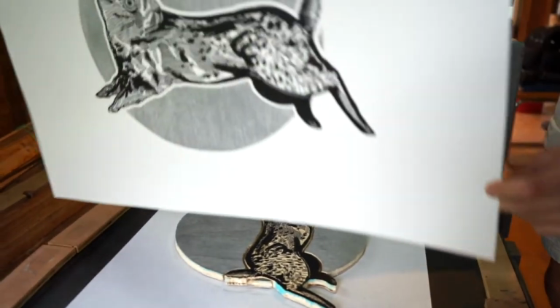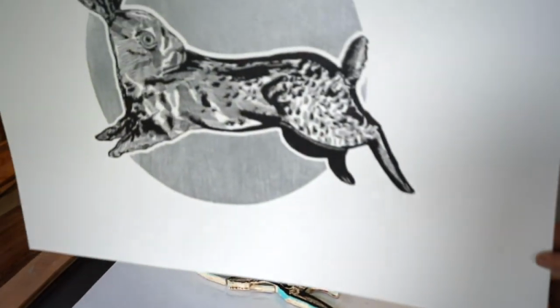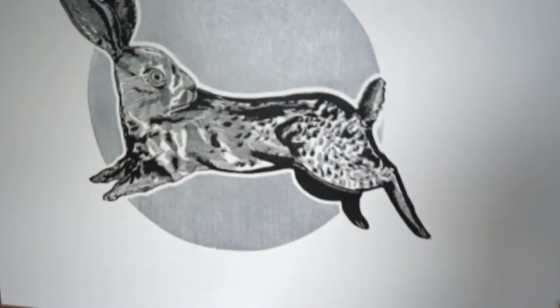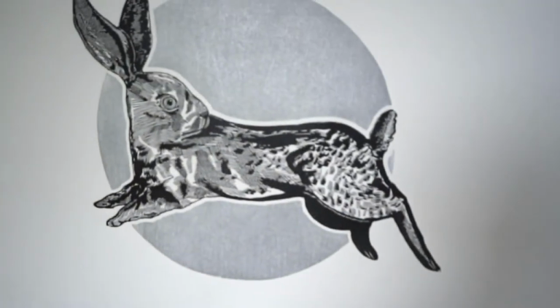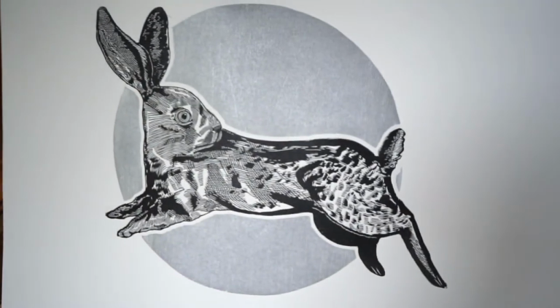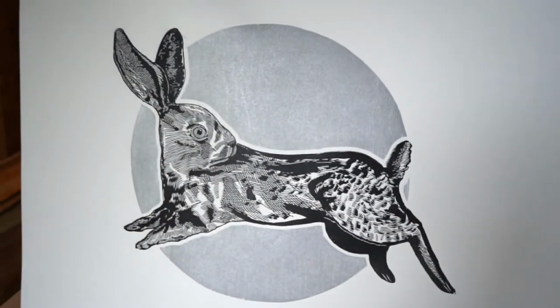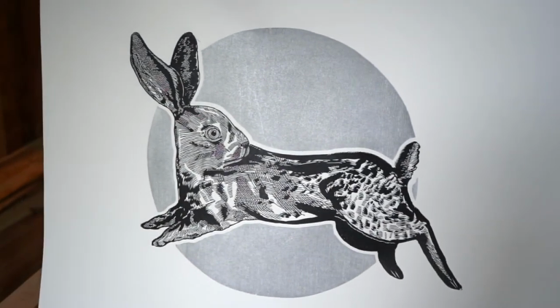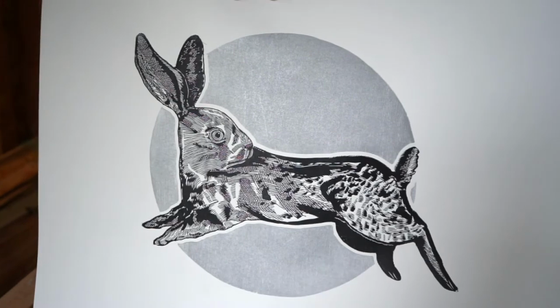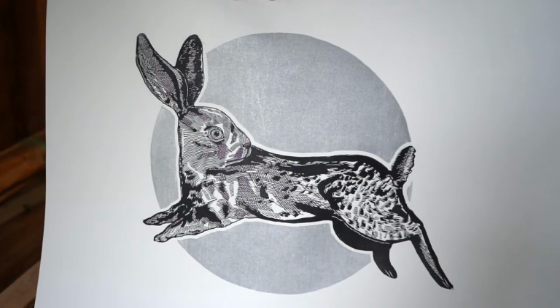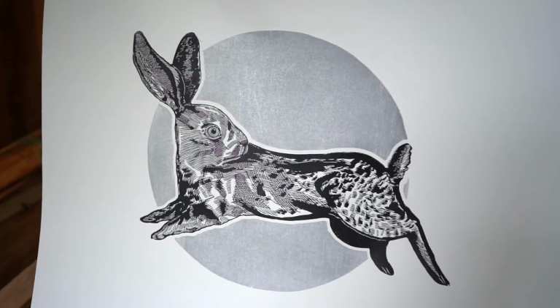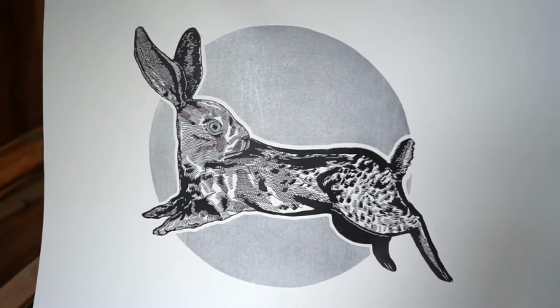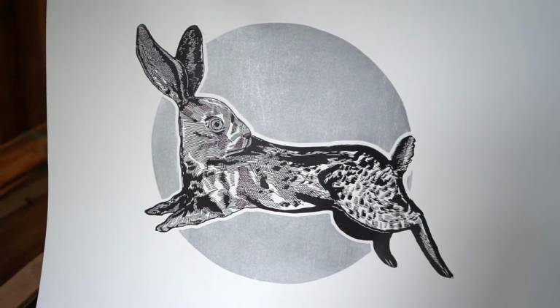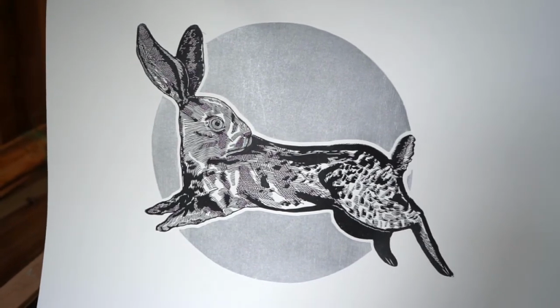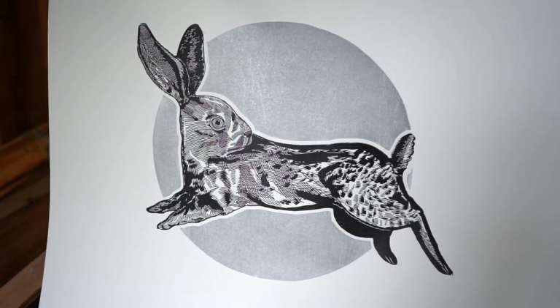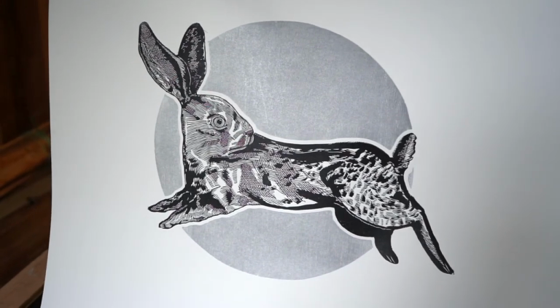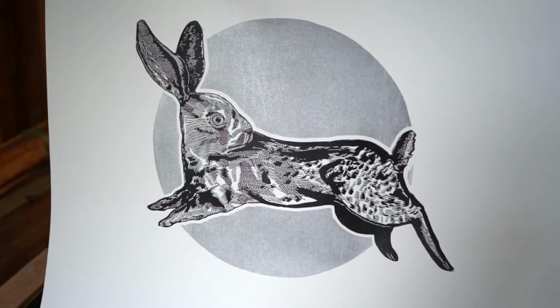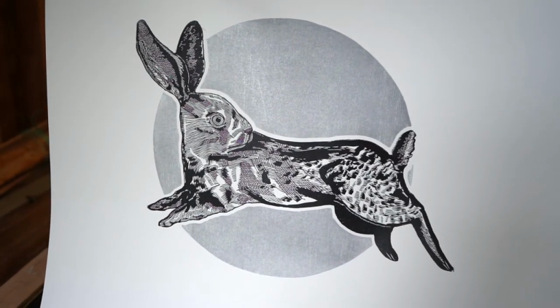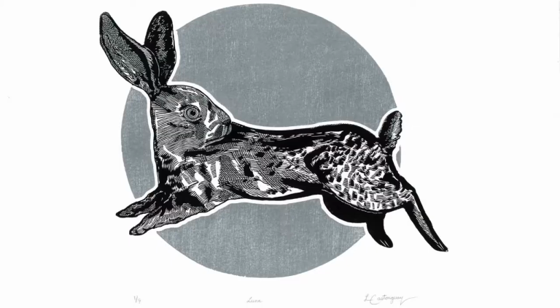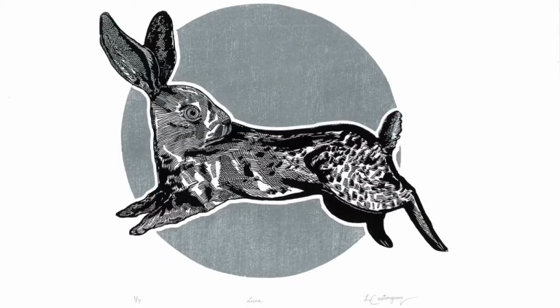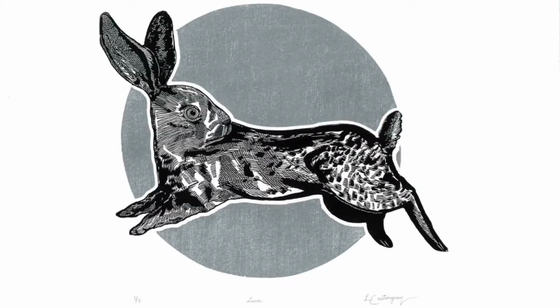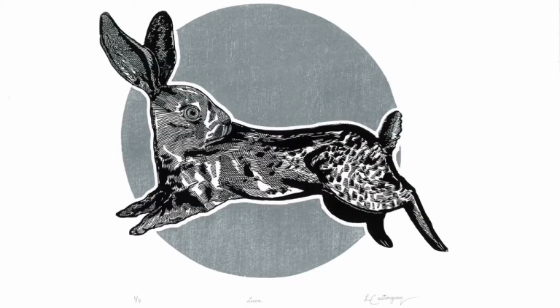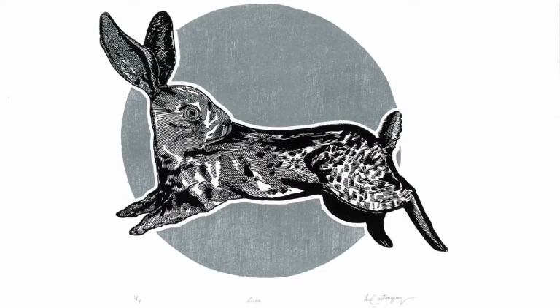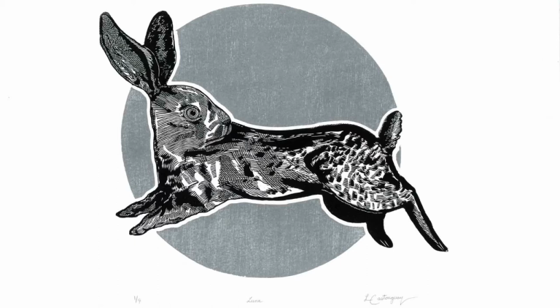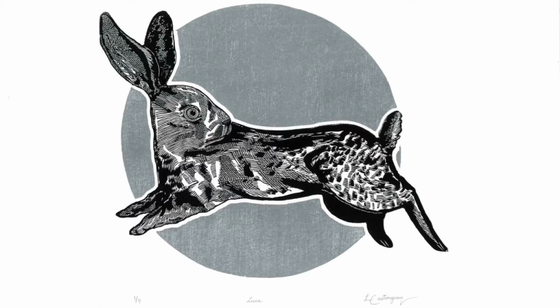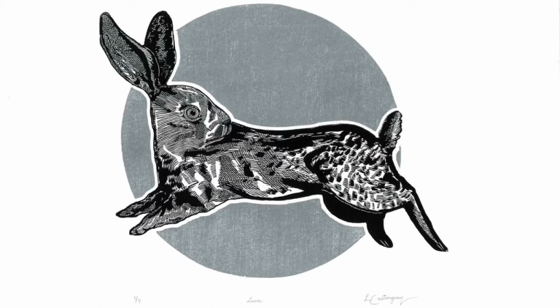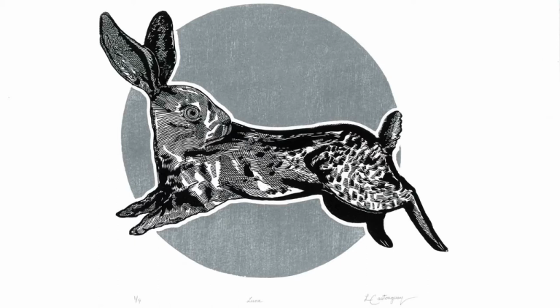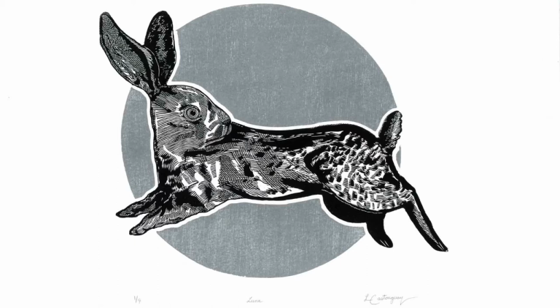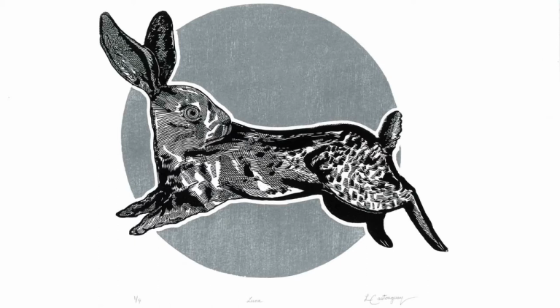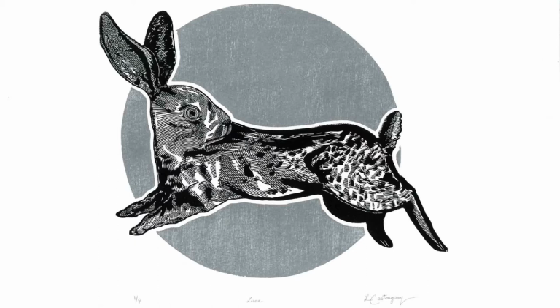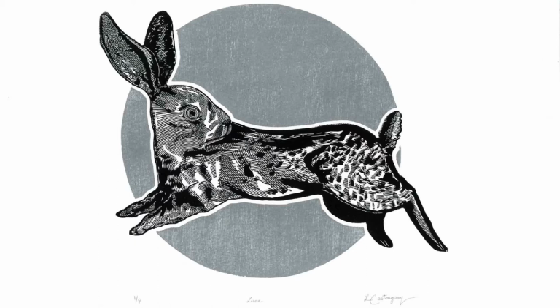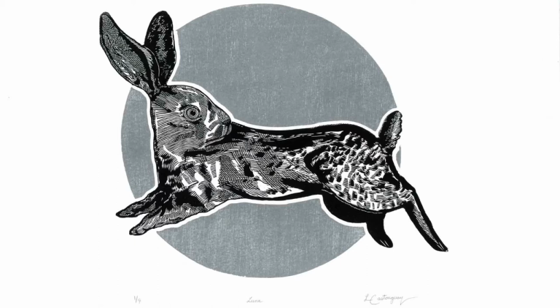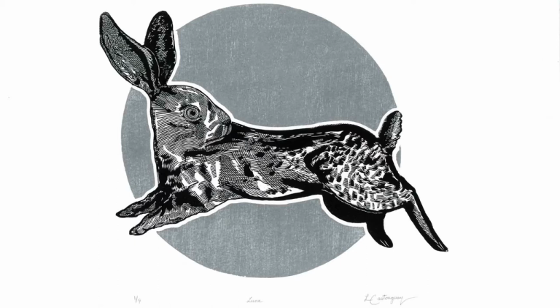Carving that into the actual plate is the challenge. The outer contour of the moon holds it all together and frames it in place.